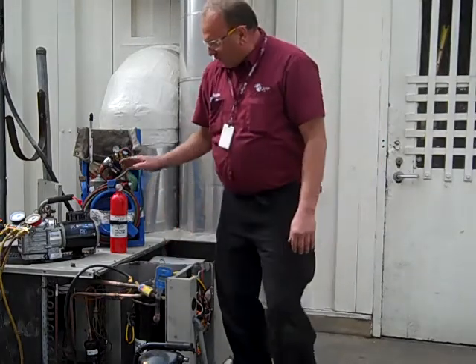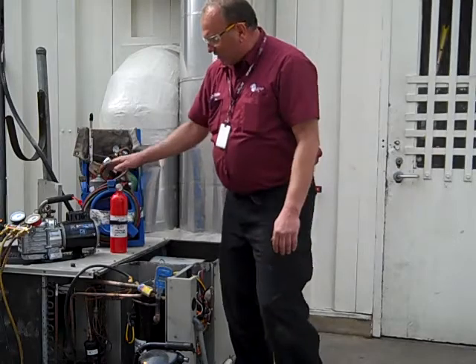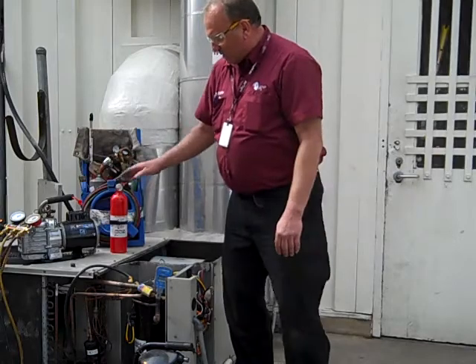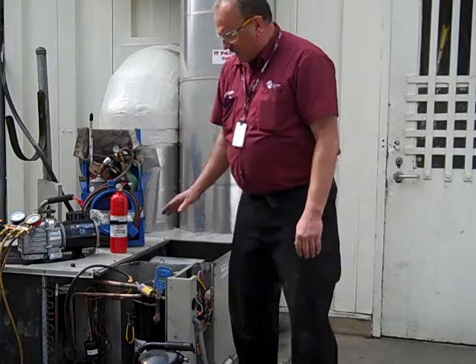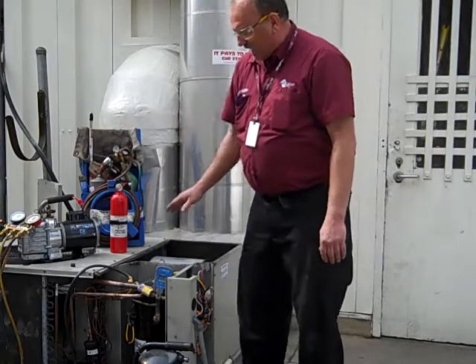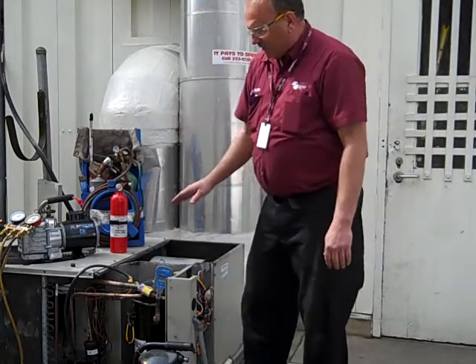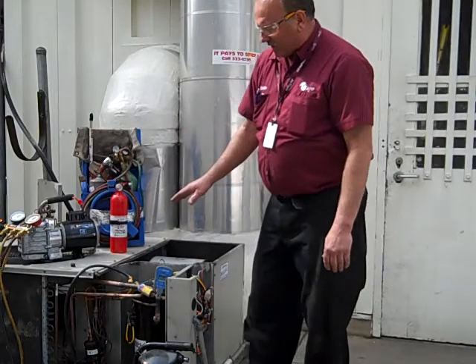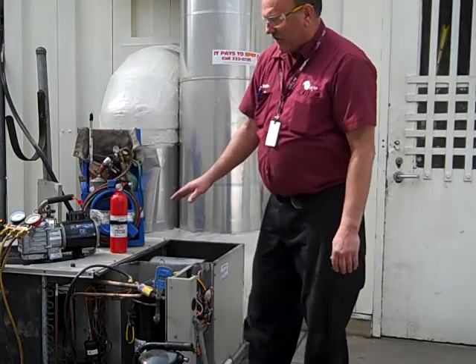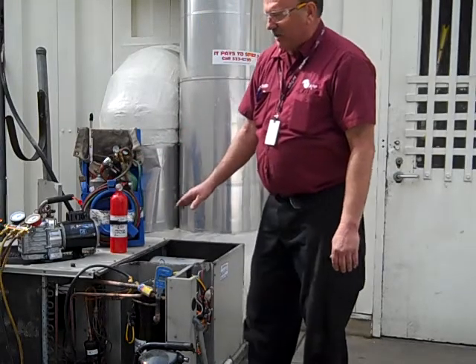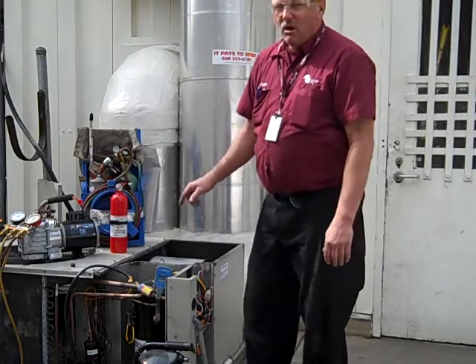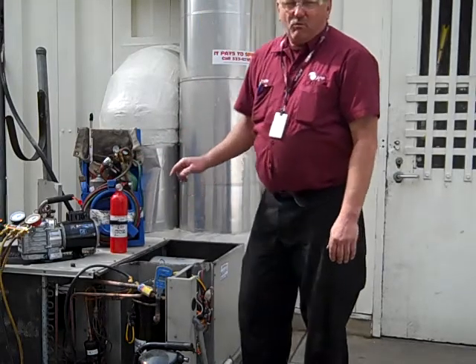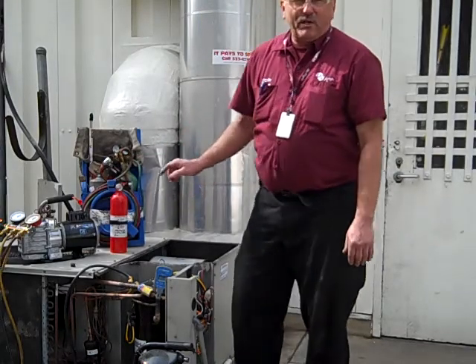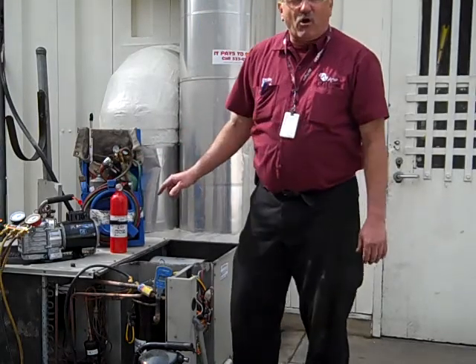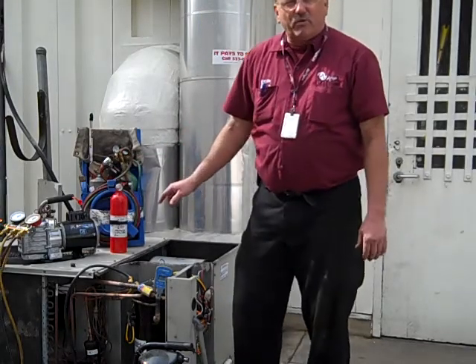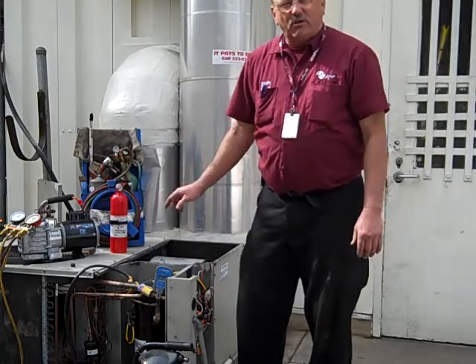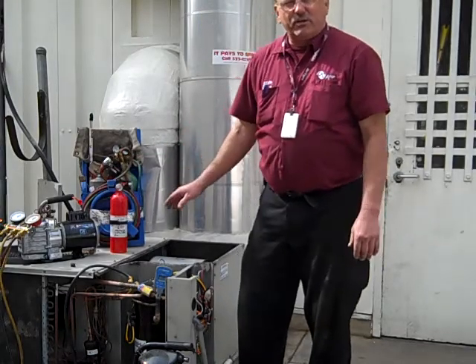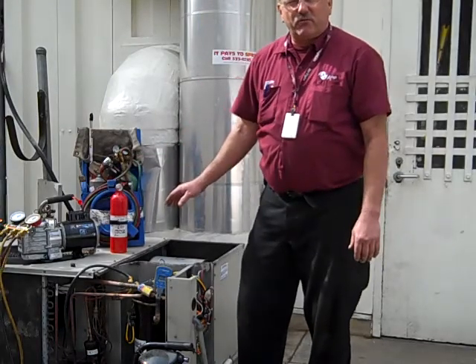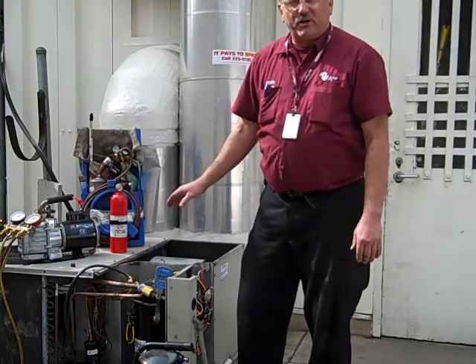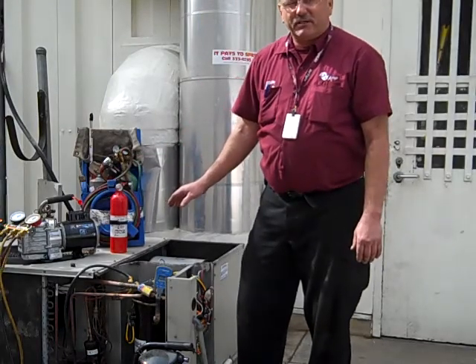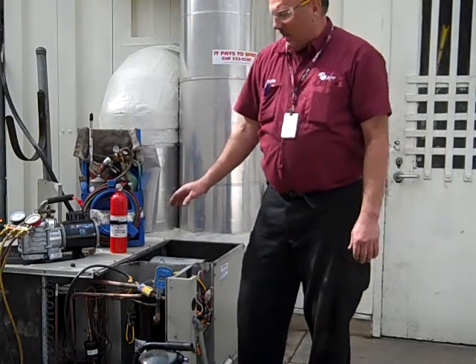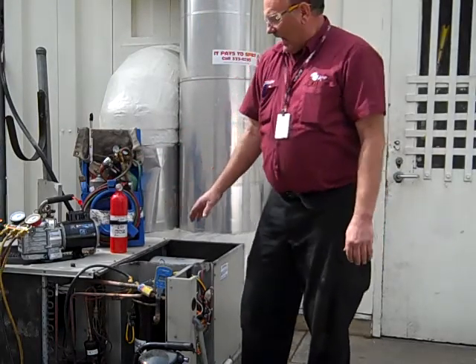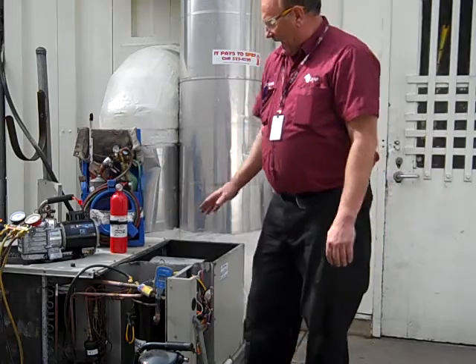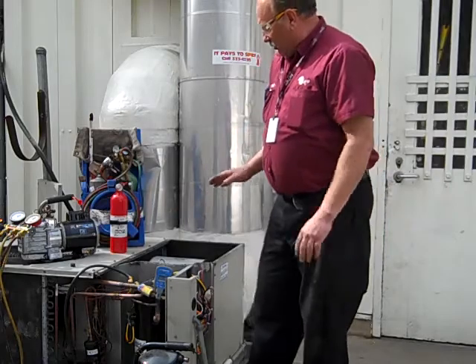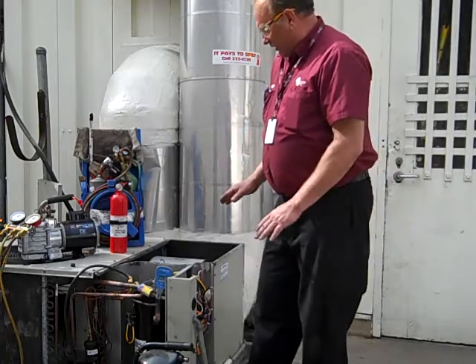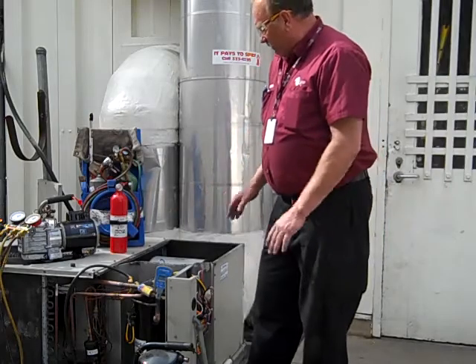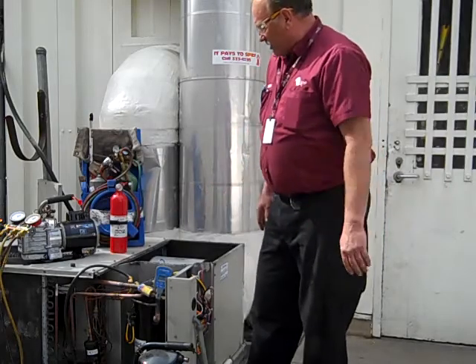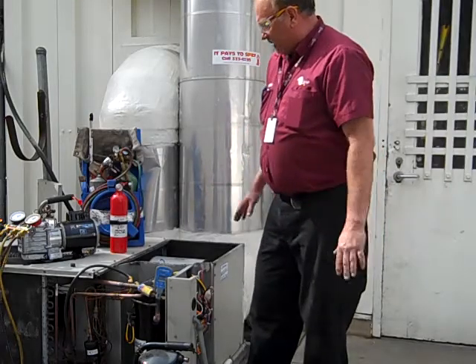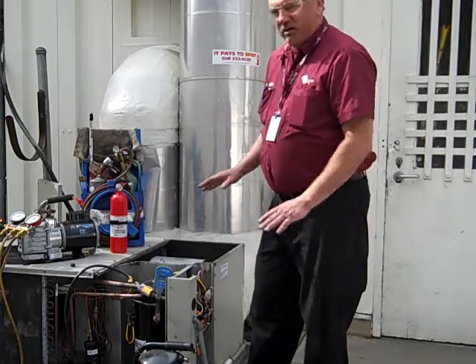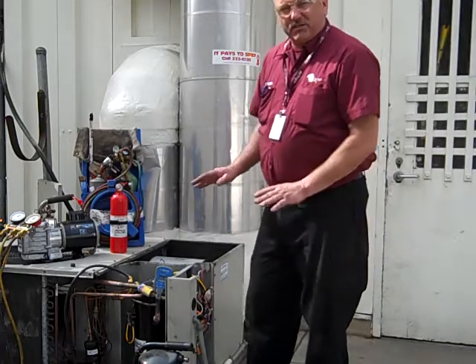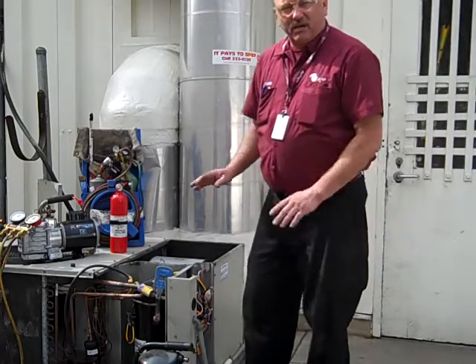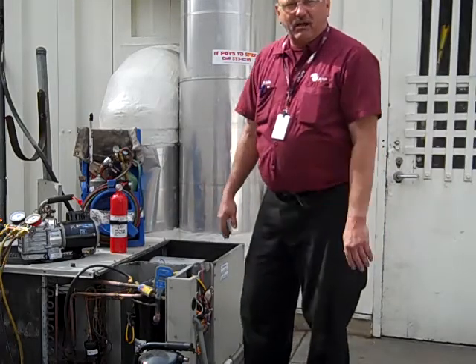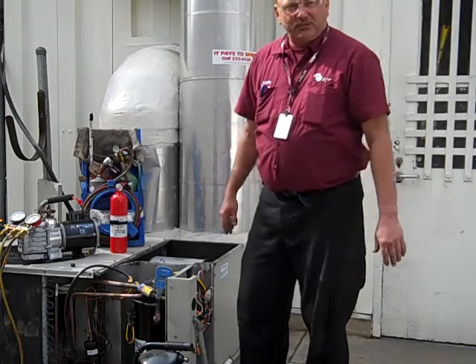Once this thing has achieved that, we want it to hold leak-free. We'll recharge it with R22 refrigerant and check the operation to make sure everything is running like it ought to.